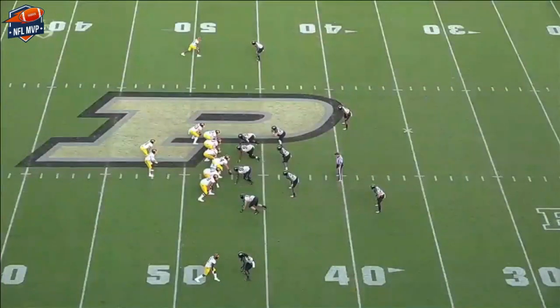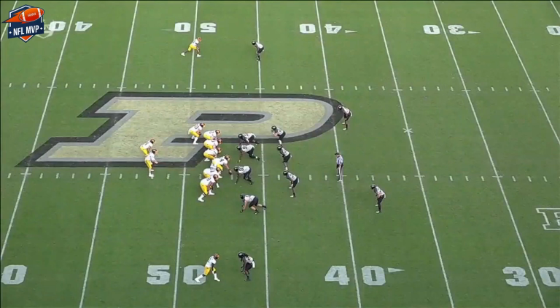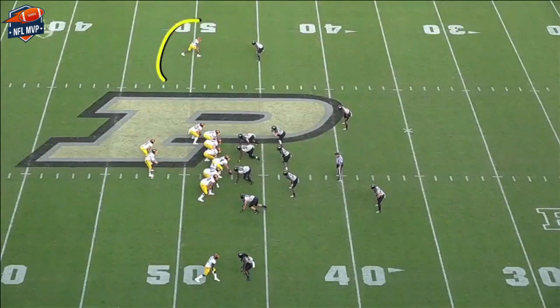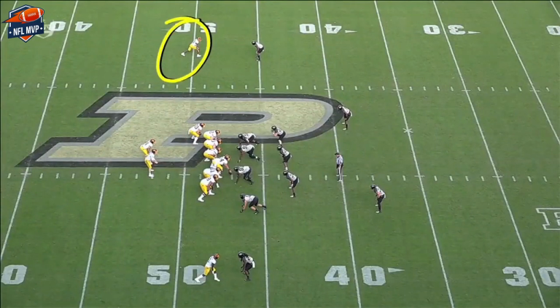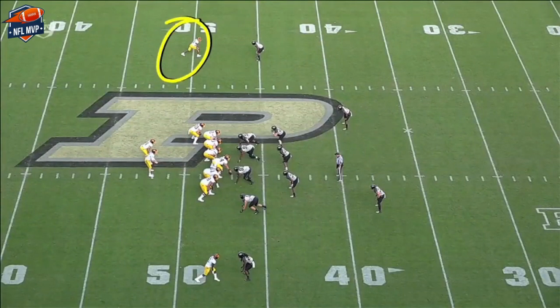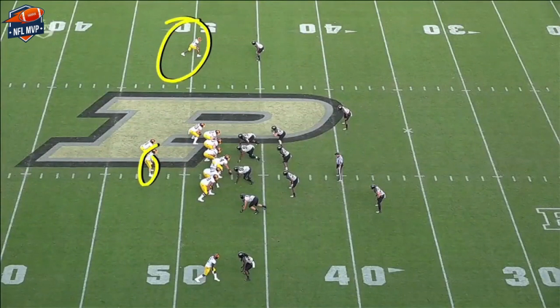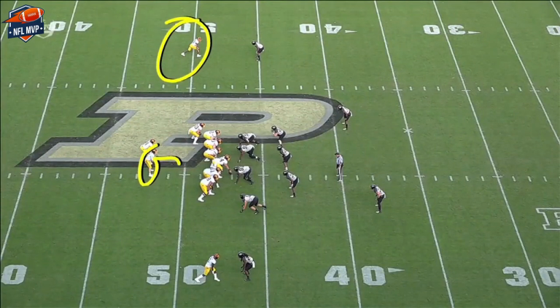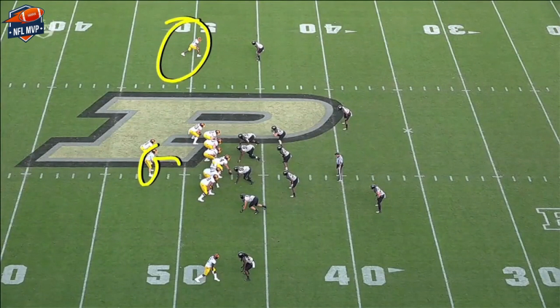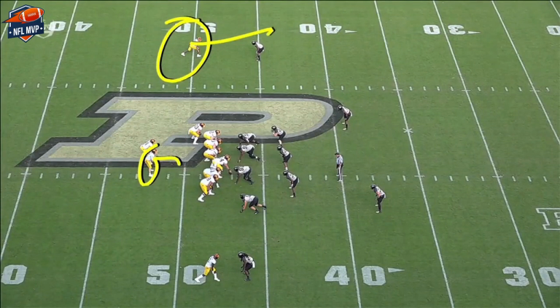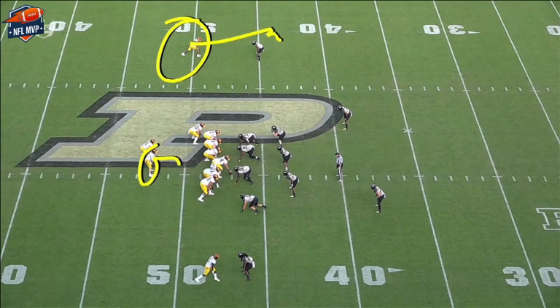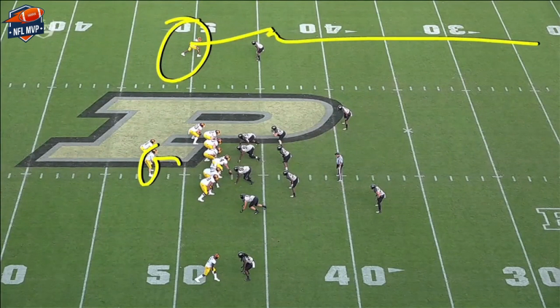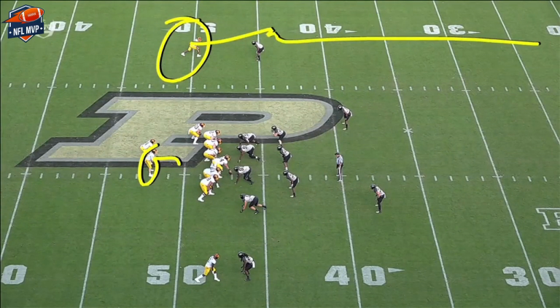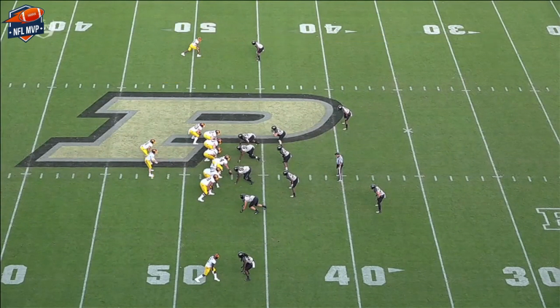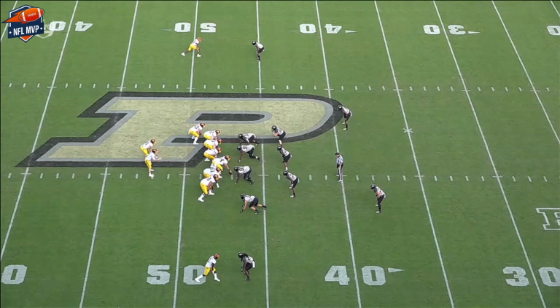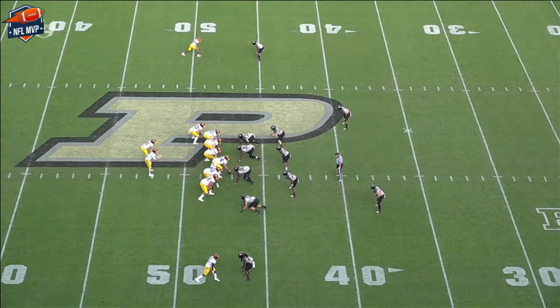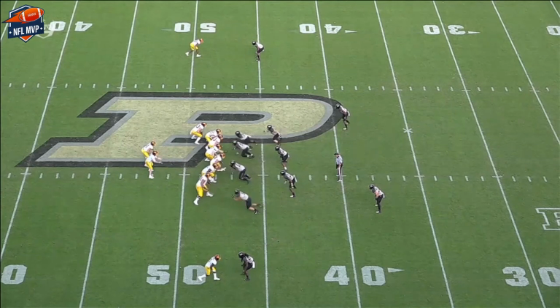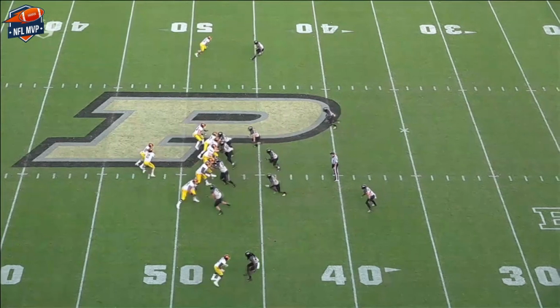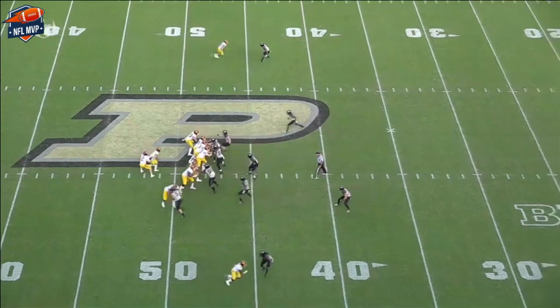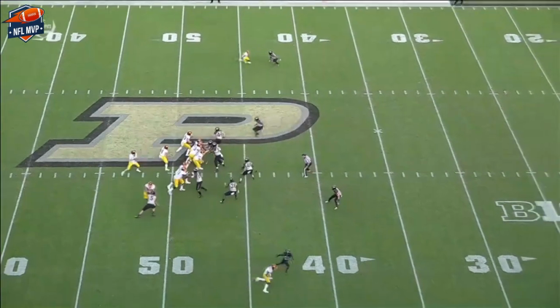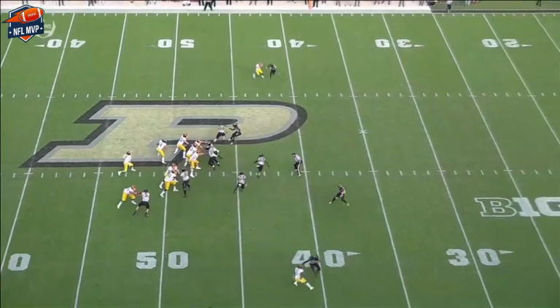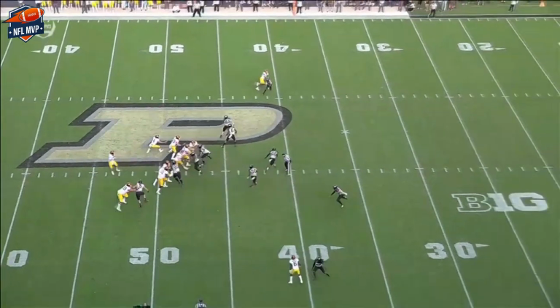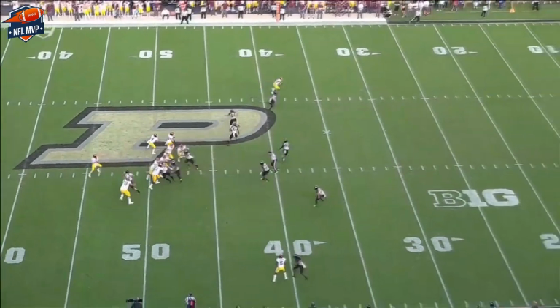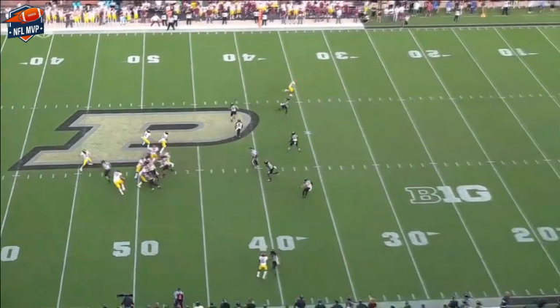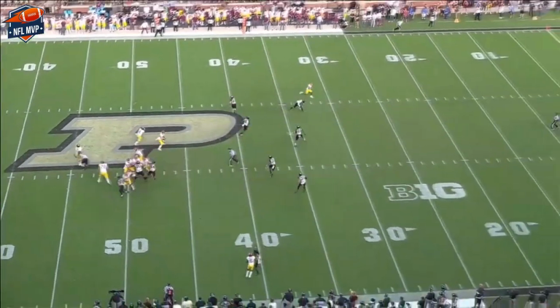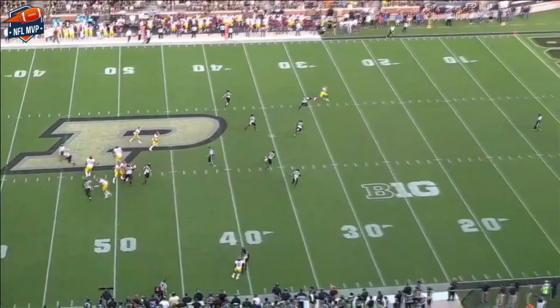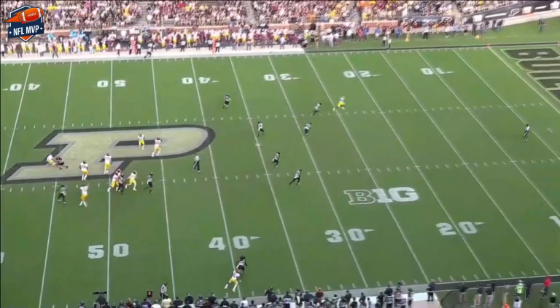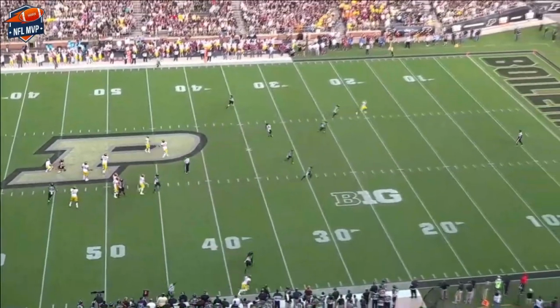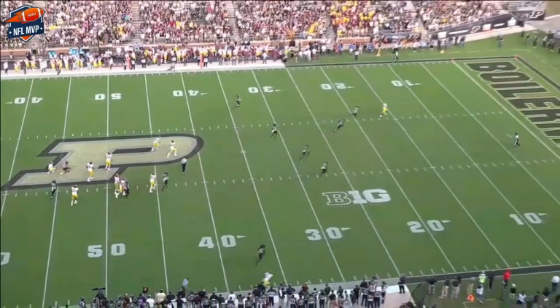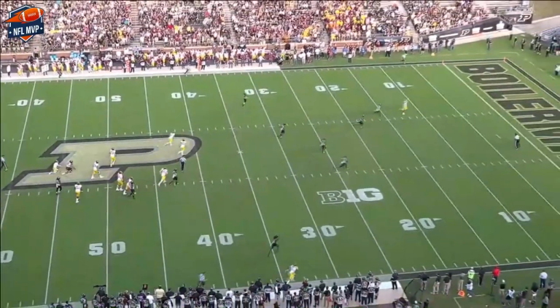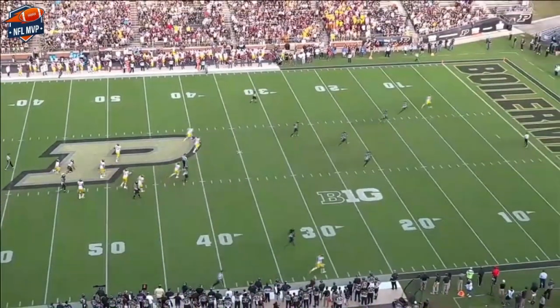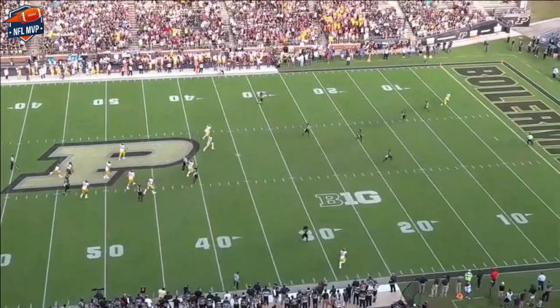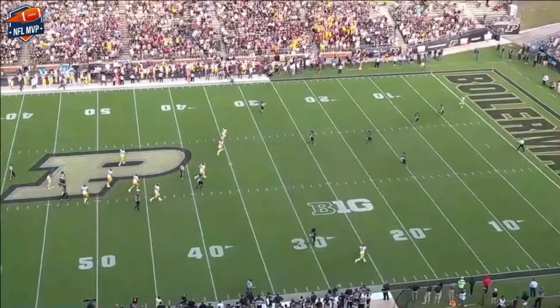Your matchup is out here. Watch the pump fake — and then the go. It's the double move that gets him wide open. Not going inside — it's a slant and go. Wide open.